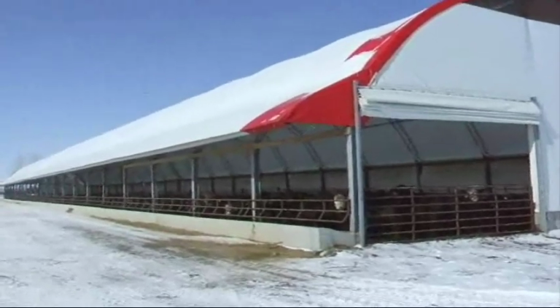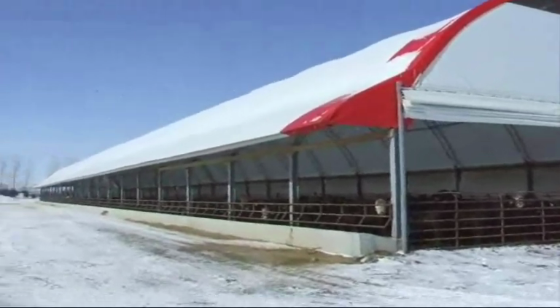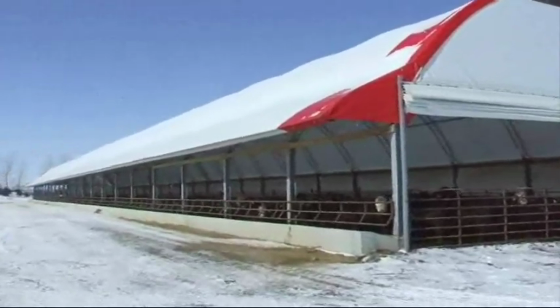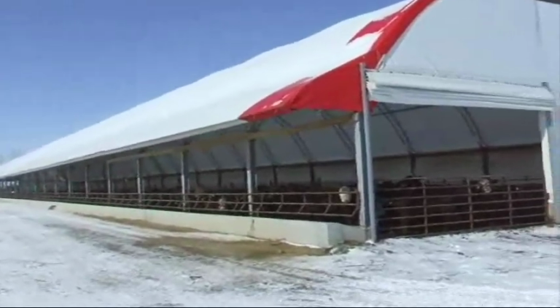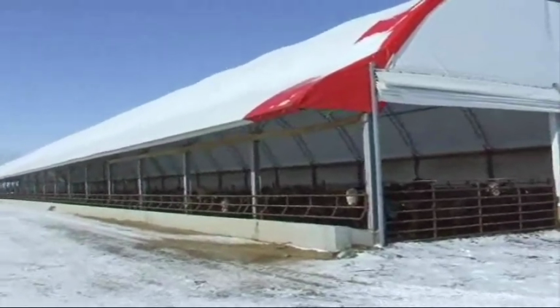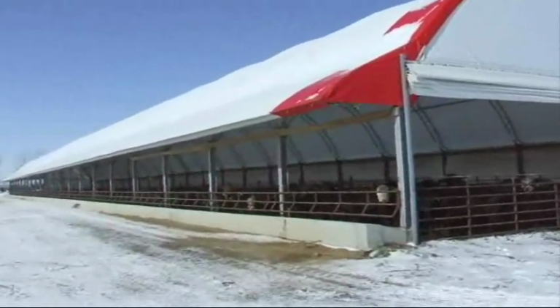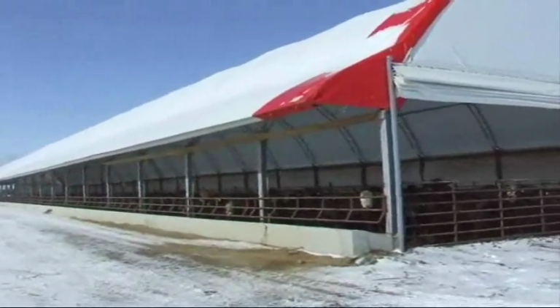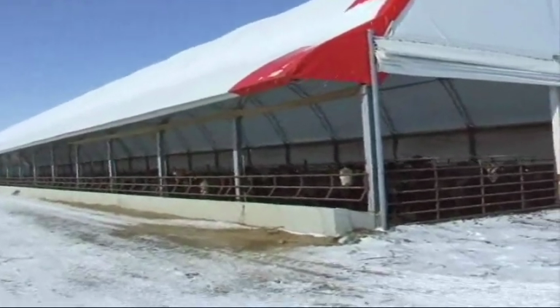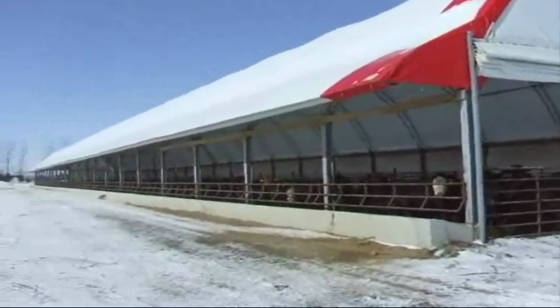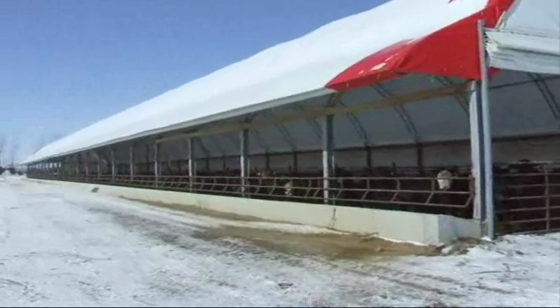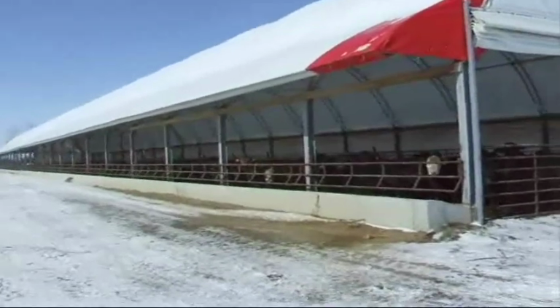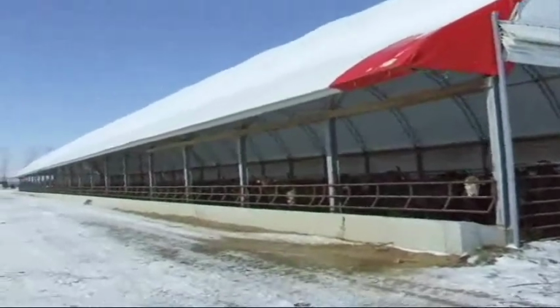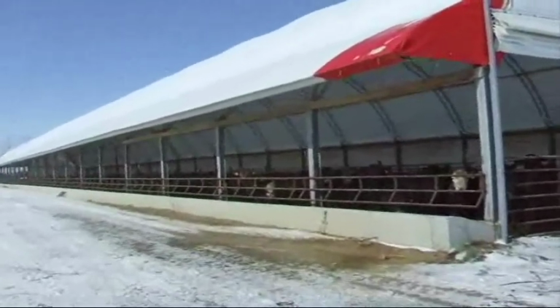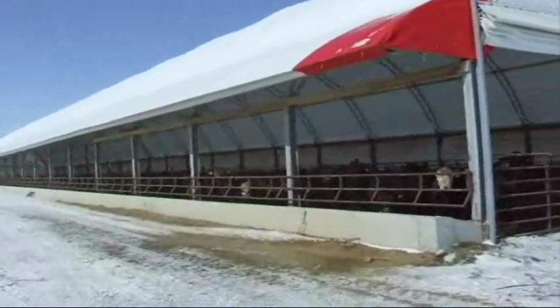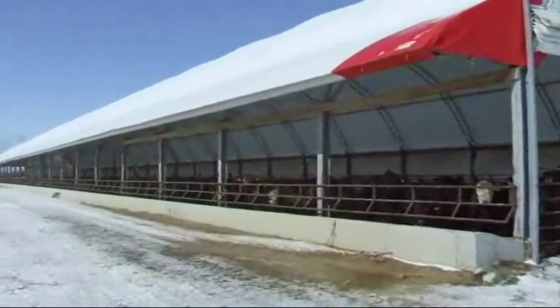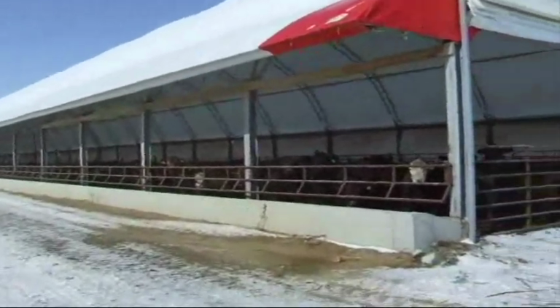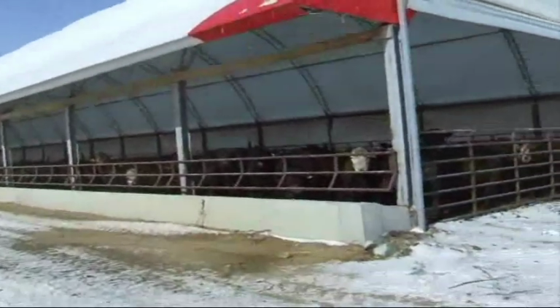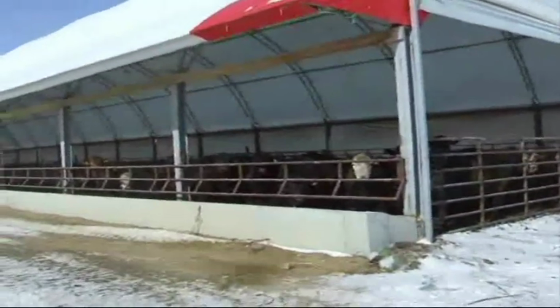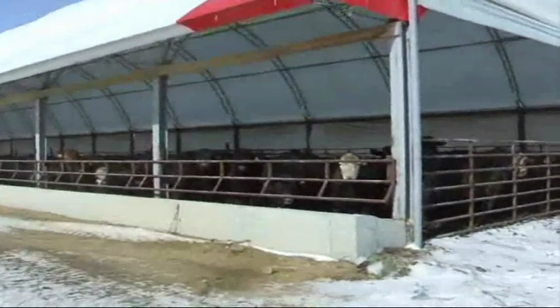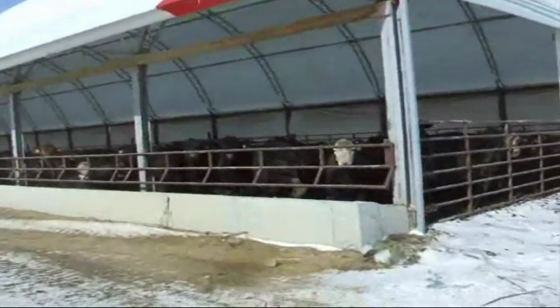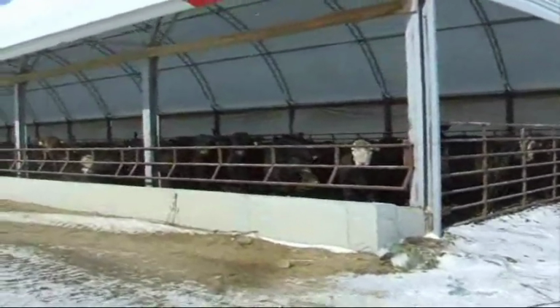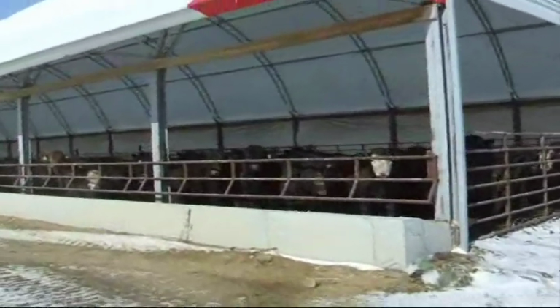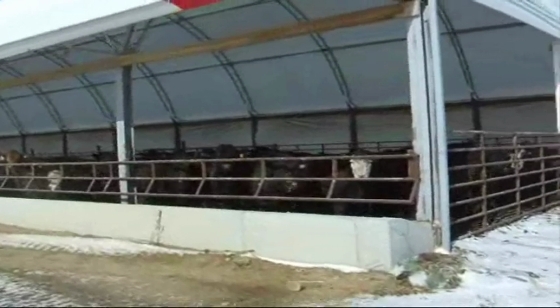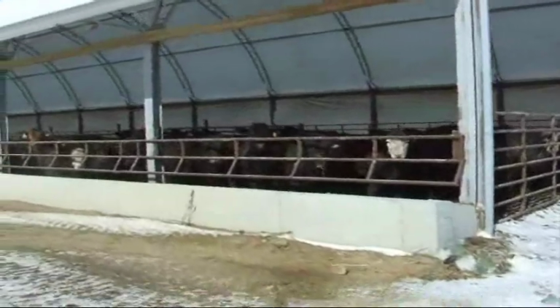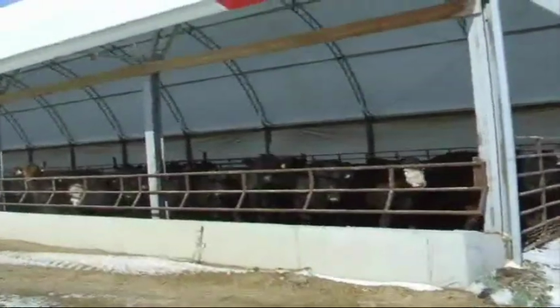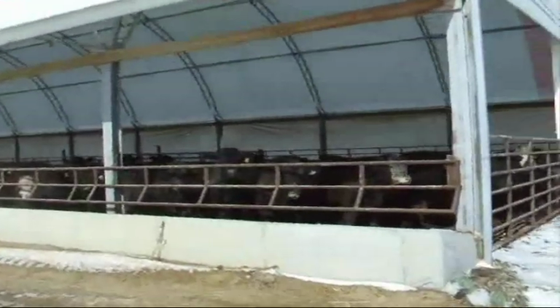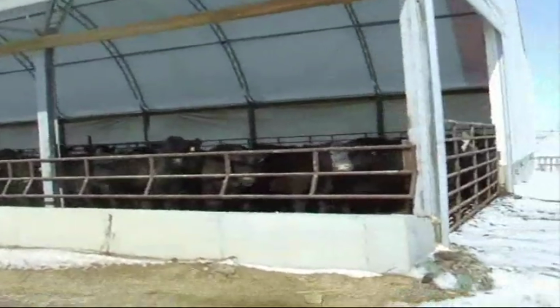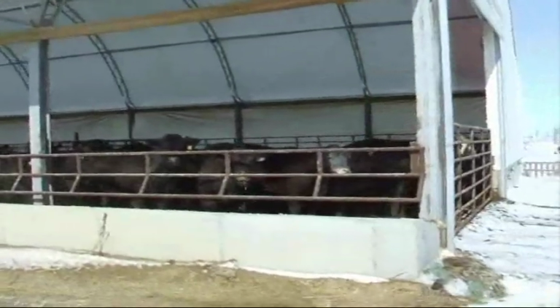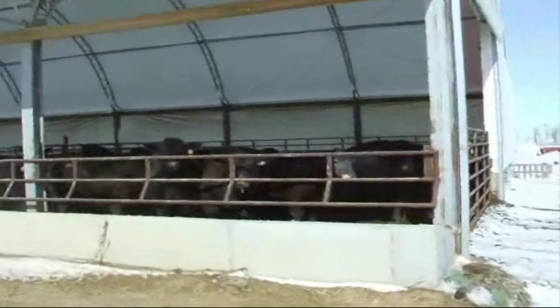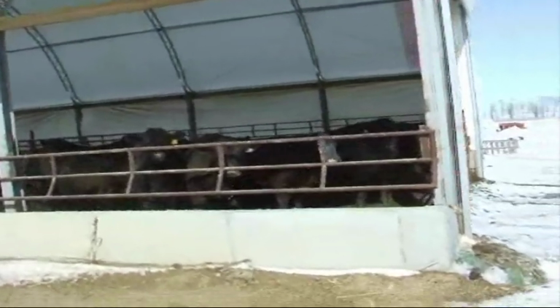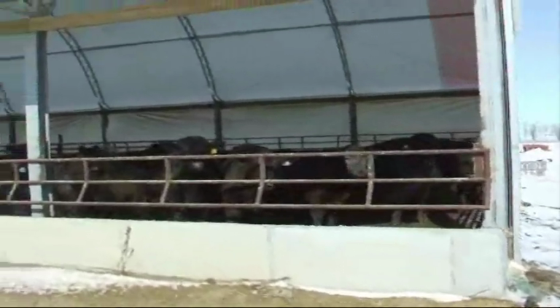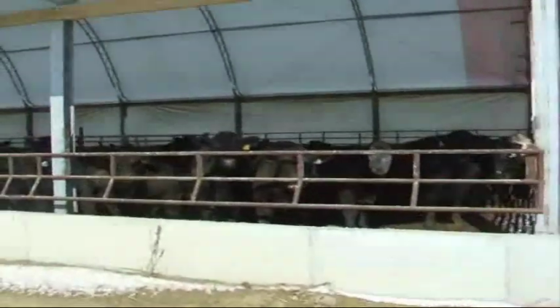As cattle feeding has grown in North Dakota, we are seeing new investment in feeding facilities and renovations for expansion and compliance. Open lots with runoff containment ponds predominate, but there has been some confinement hoop barns put in use.